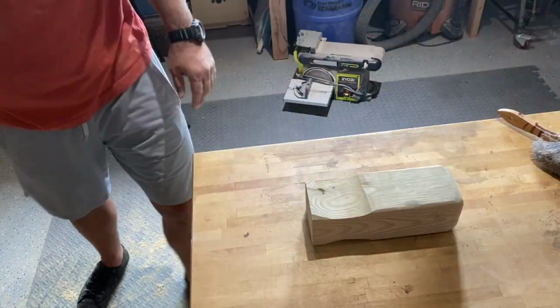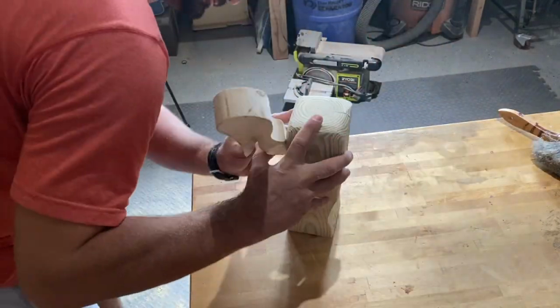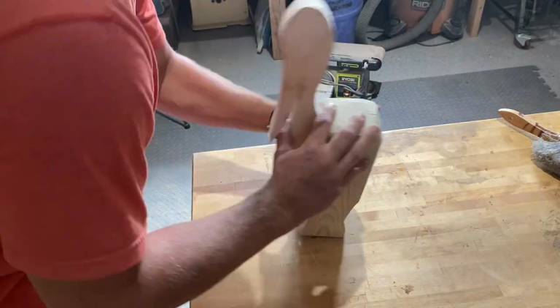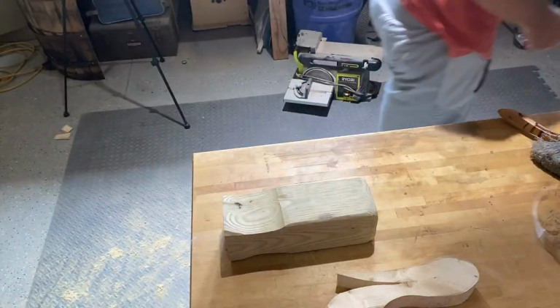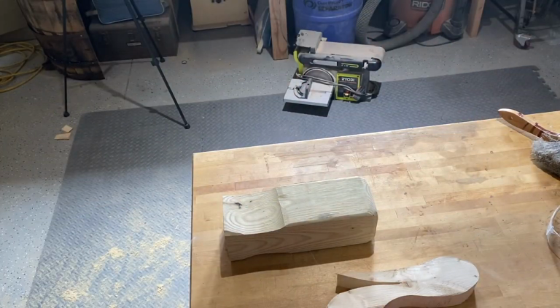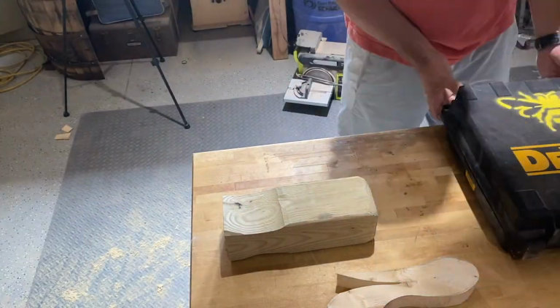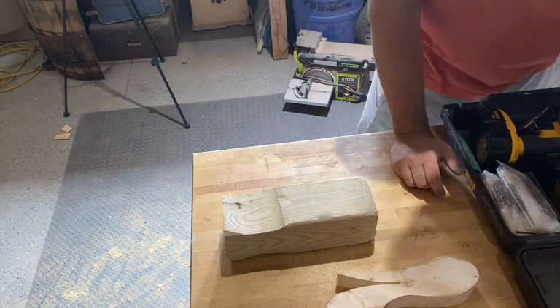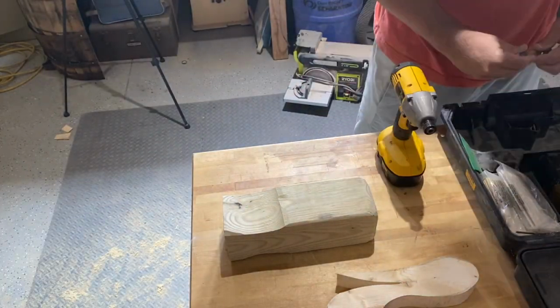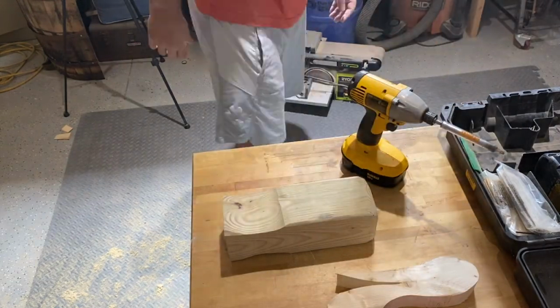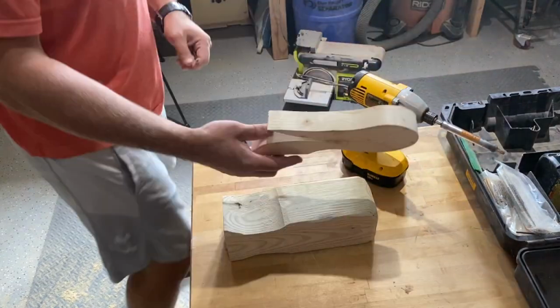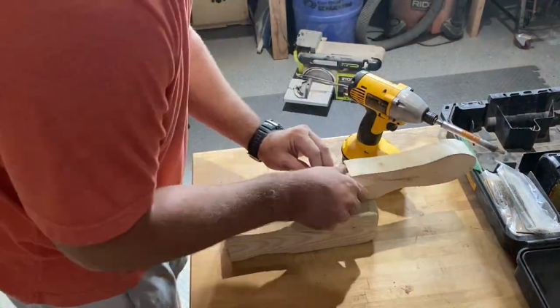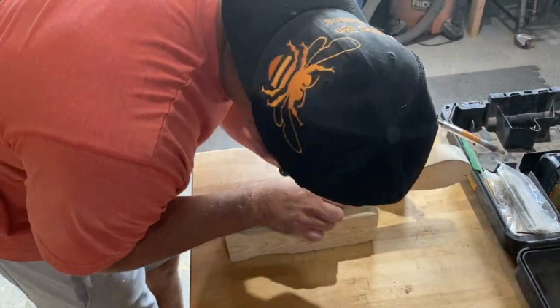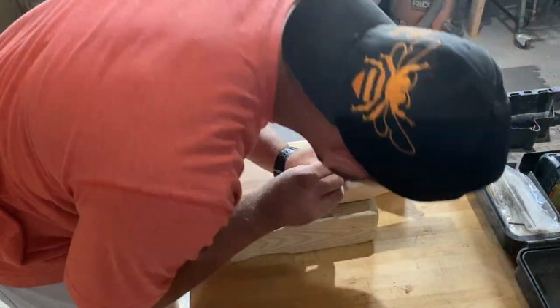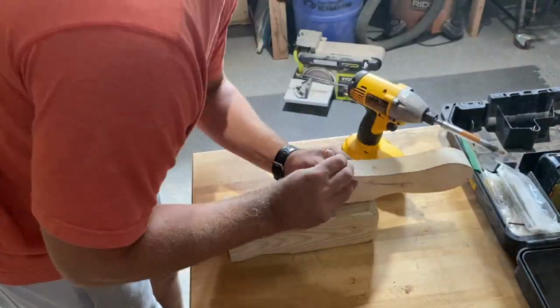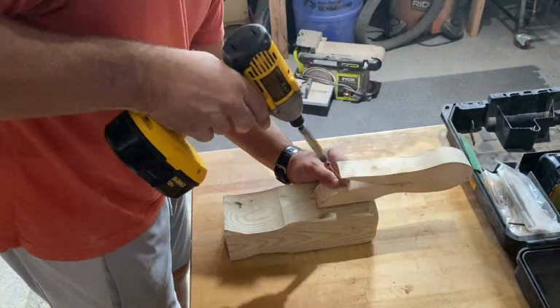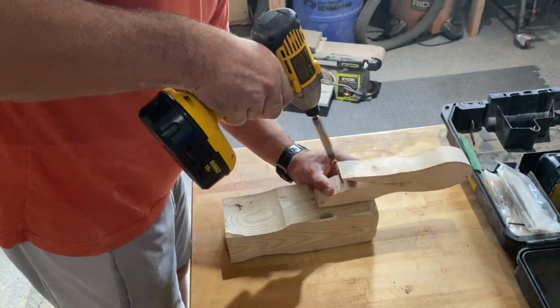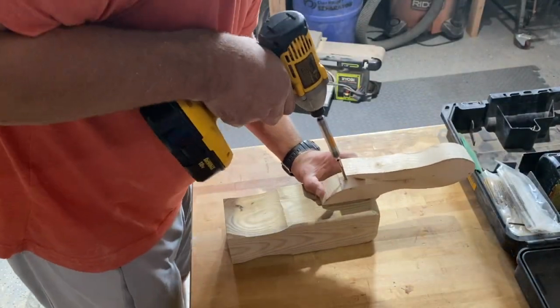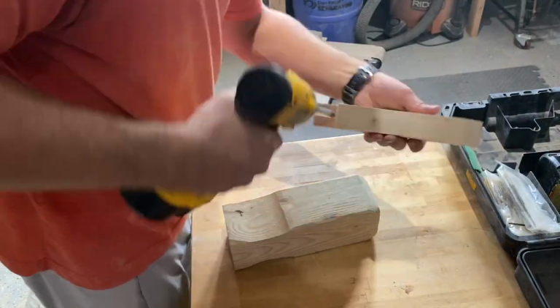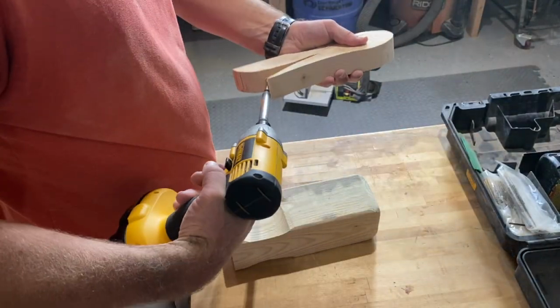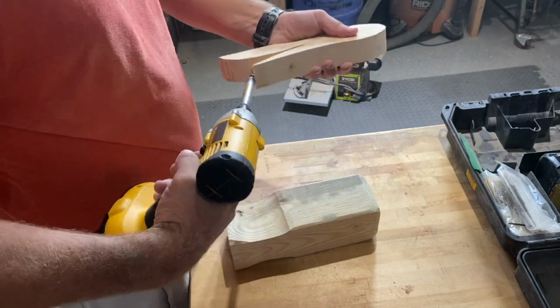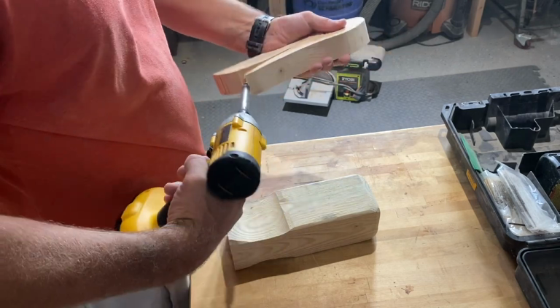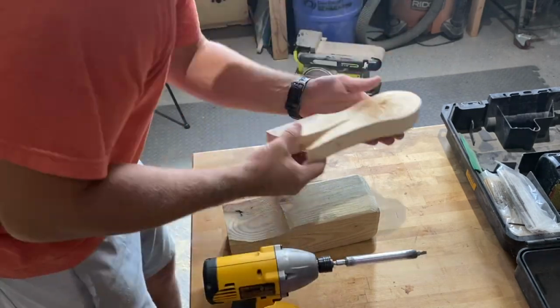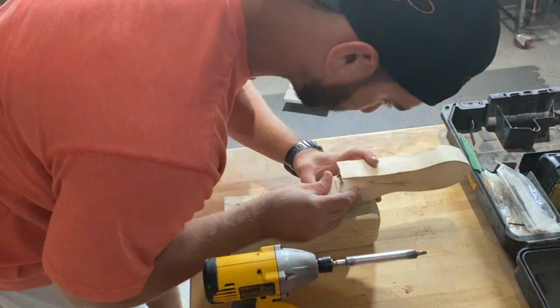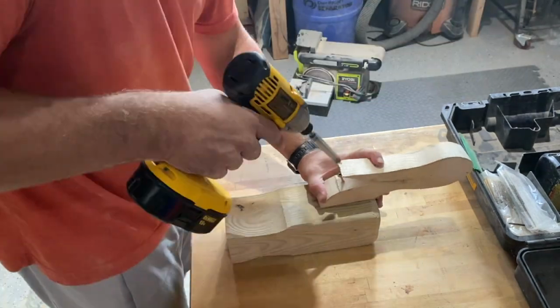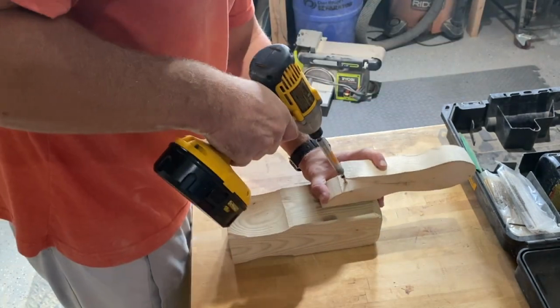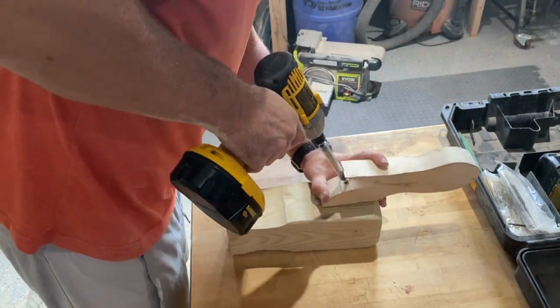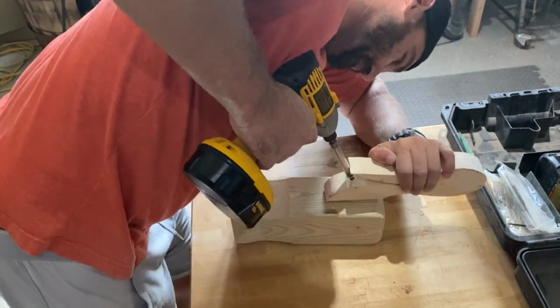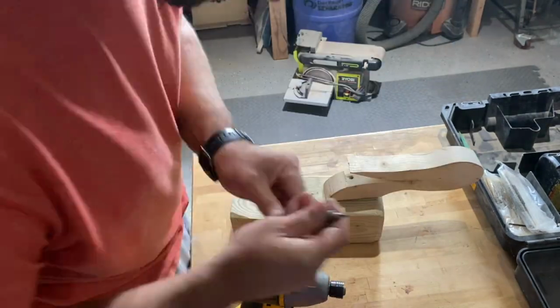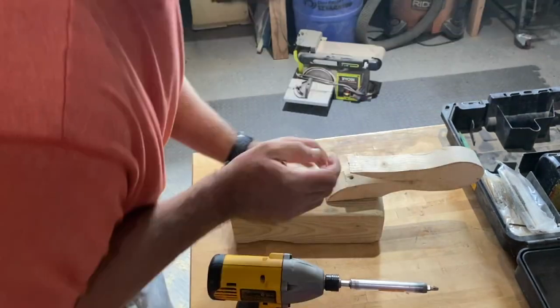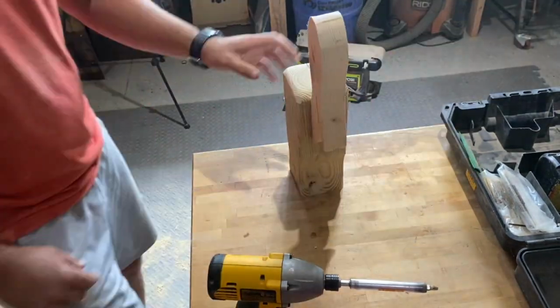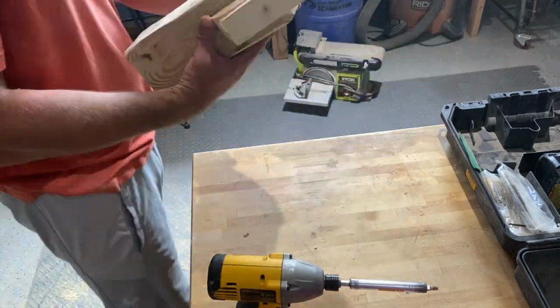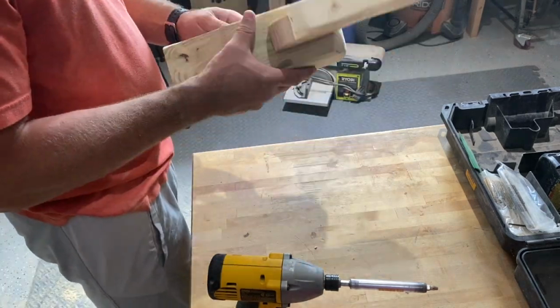Once I had the body and the head shaped the way I wanted it, I went ahead and secured it to the base just to see if the proportions came out the way I wanted. I can make any adjustments here before applying the paint.